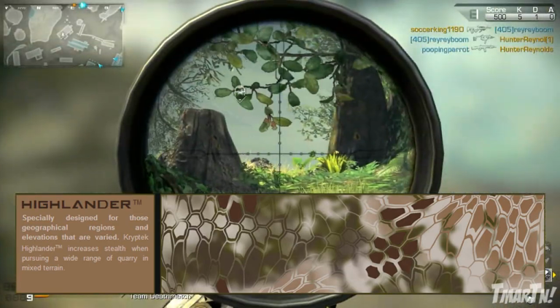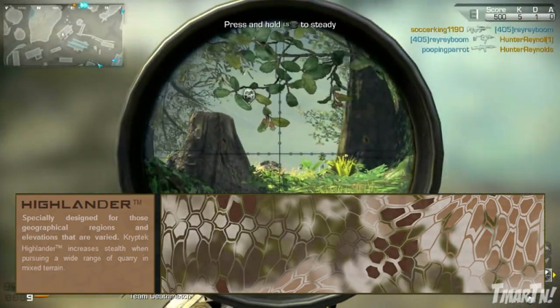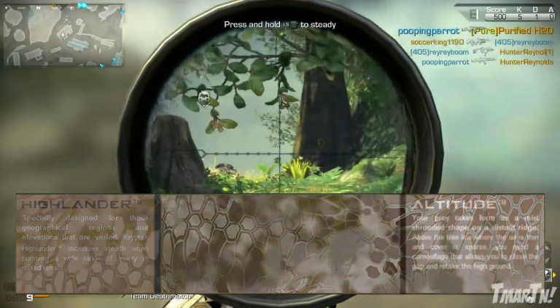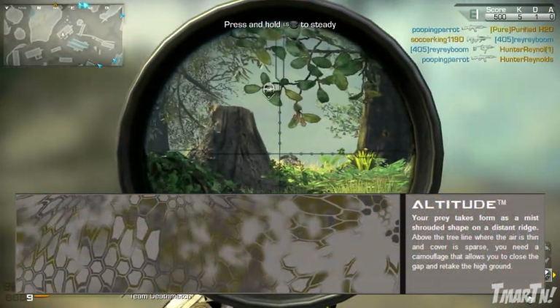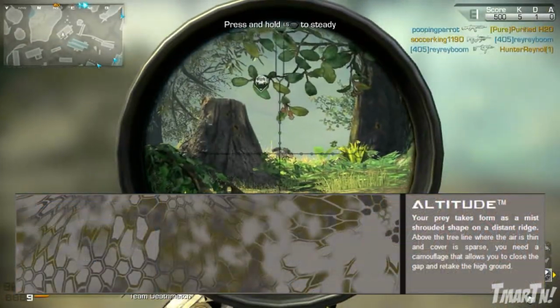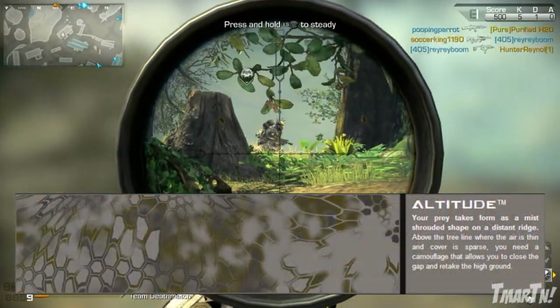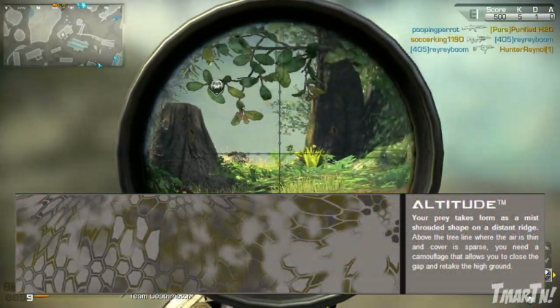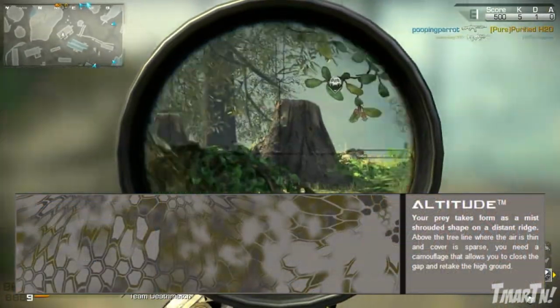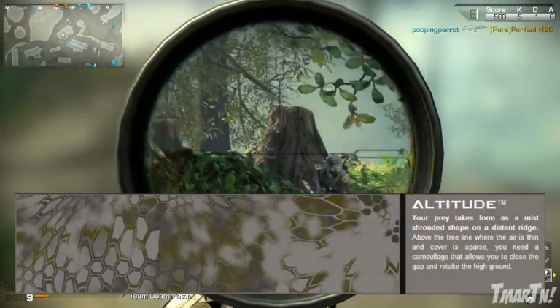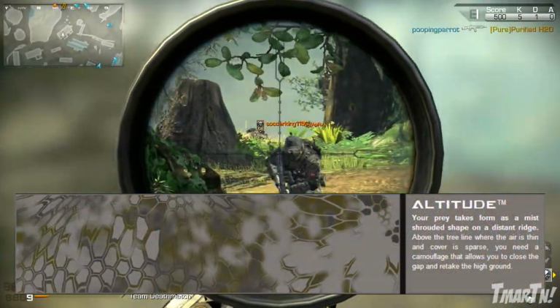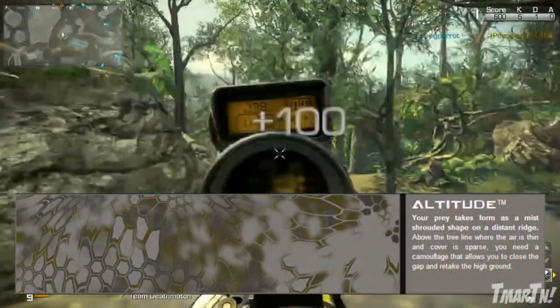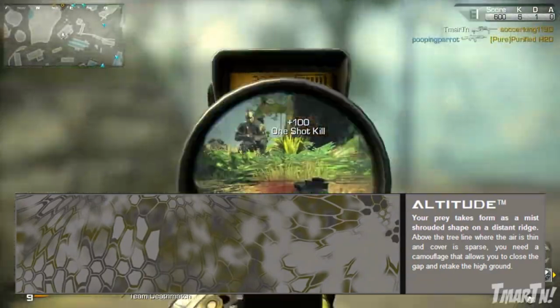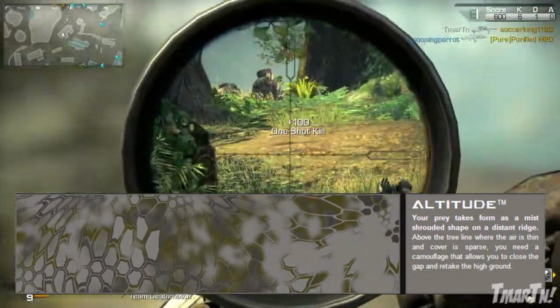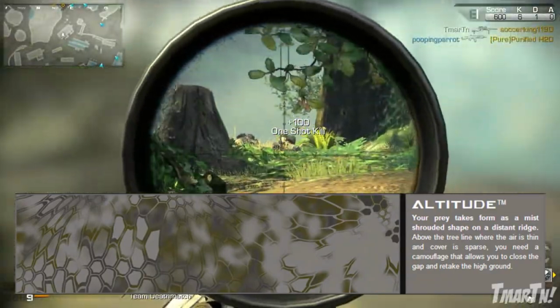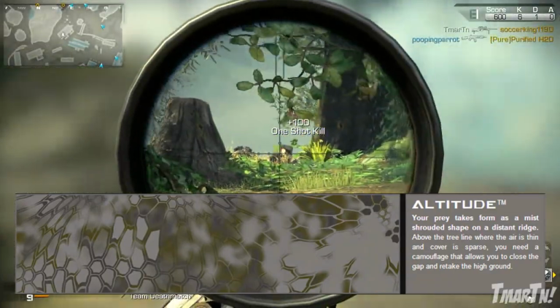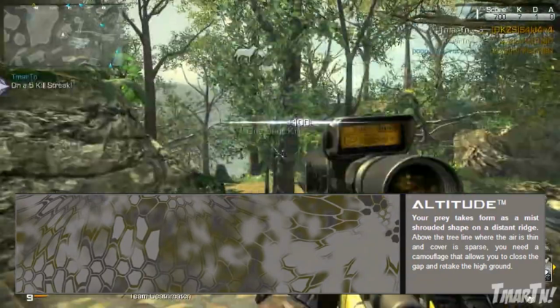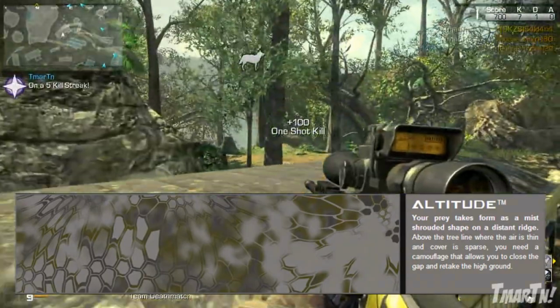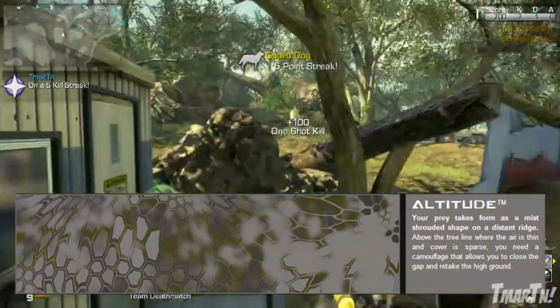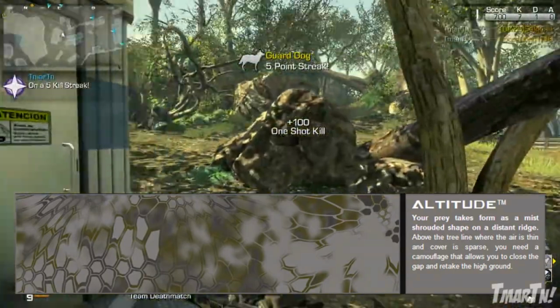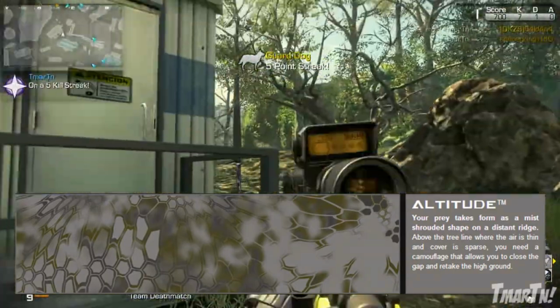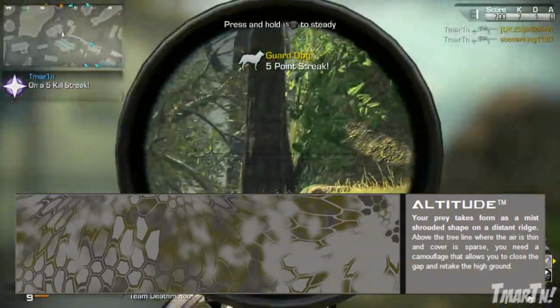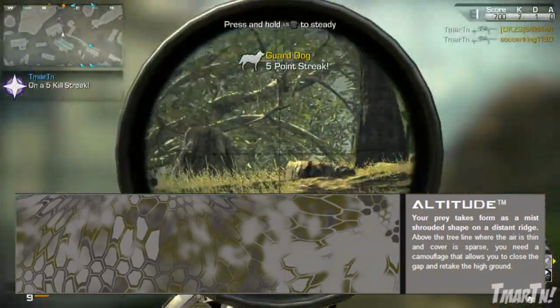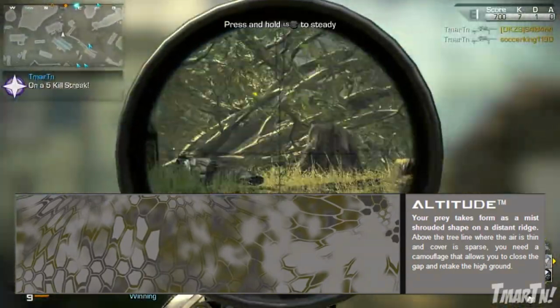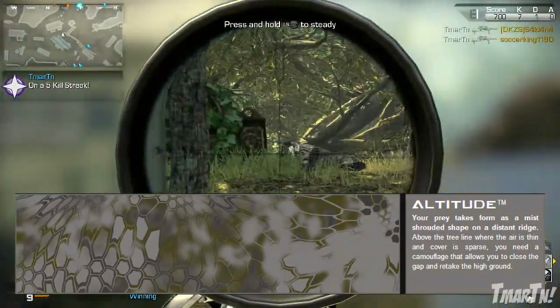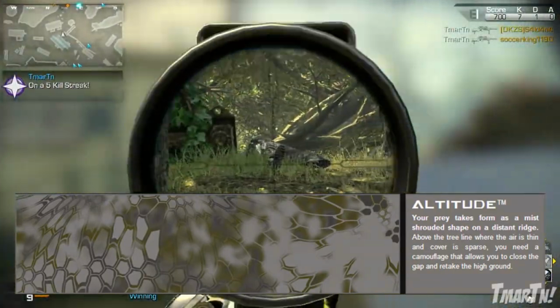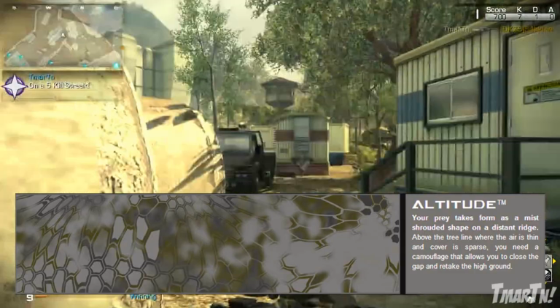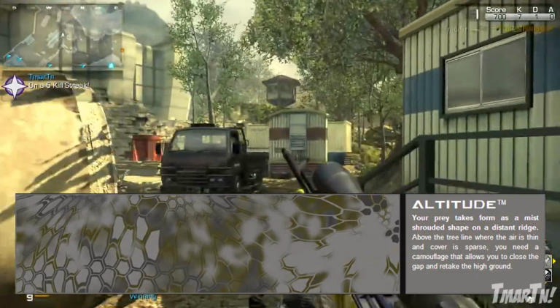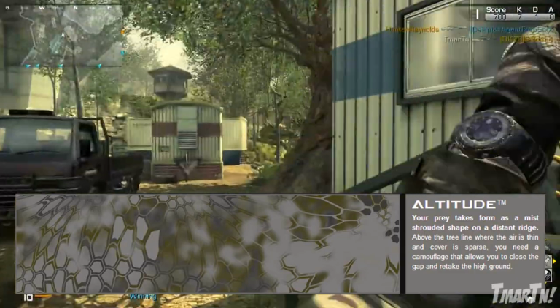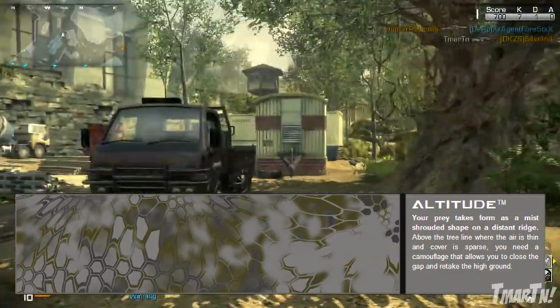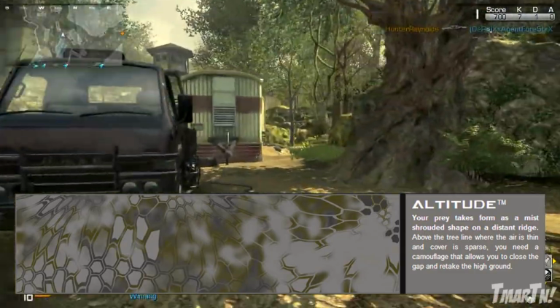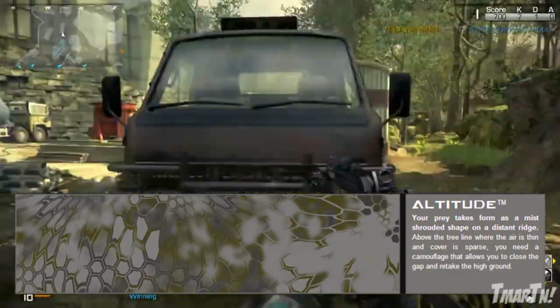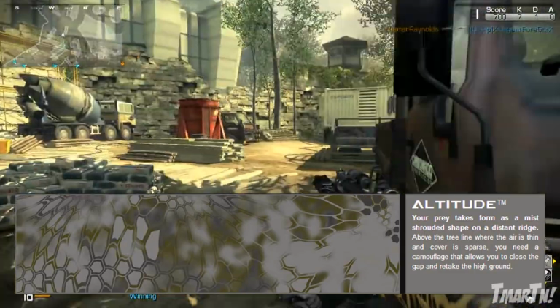Next up, we've got Altitude. 'Your prey takes form as a mist-shrouded shape on a distant ridge. Above the tree line where the air is thin, you need a camouflage that allows you to close the gap and retake the high ground.'